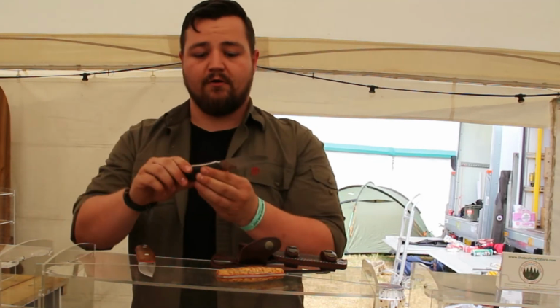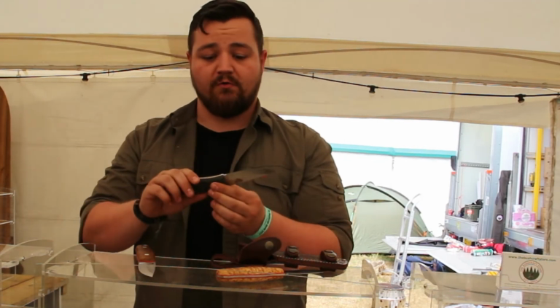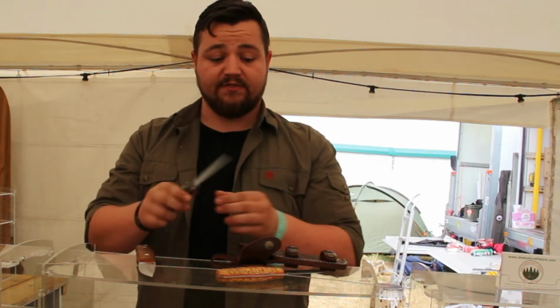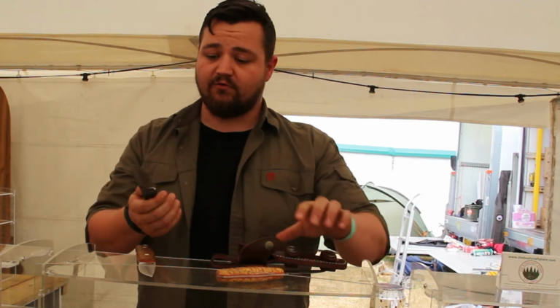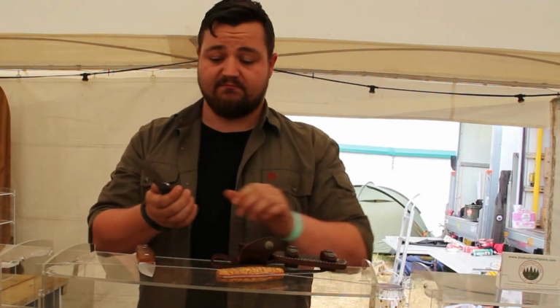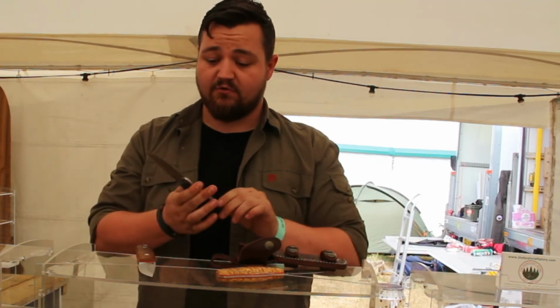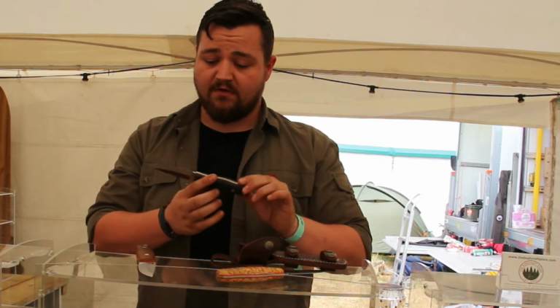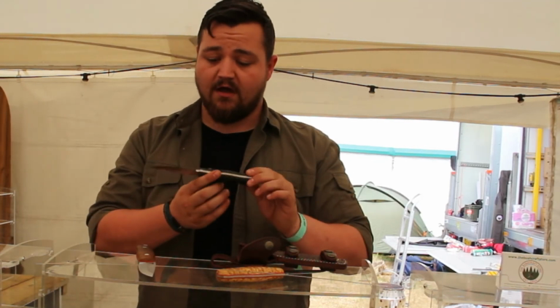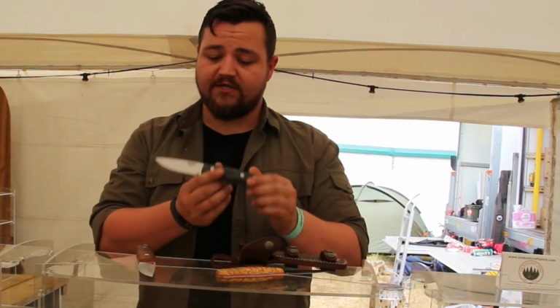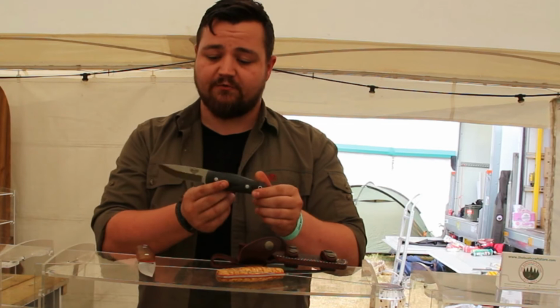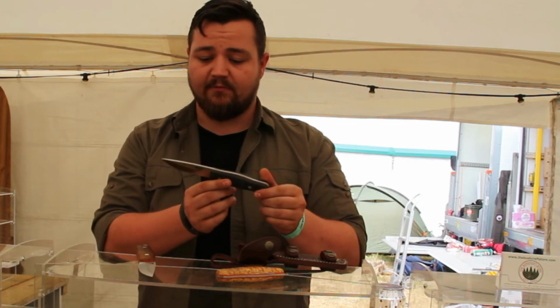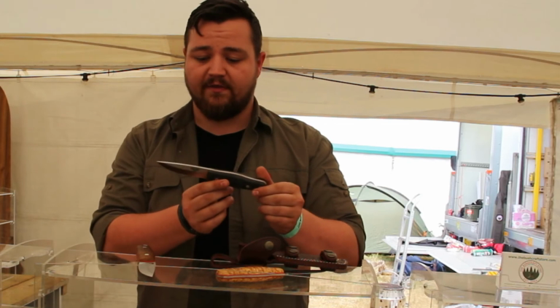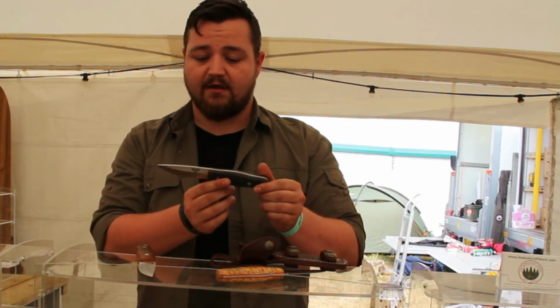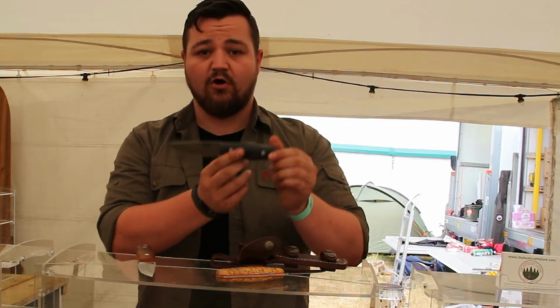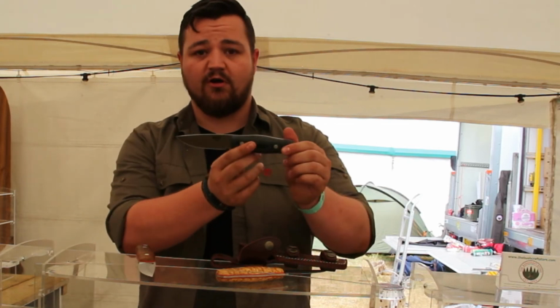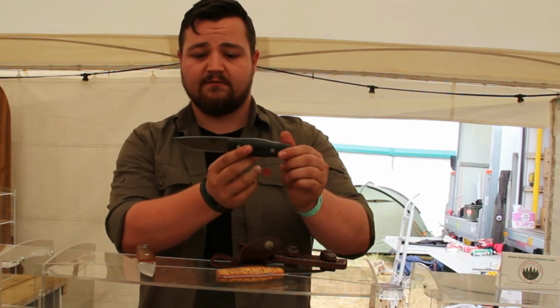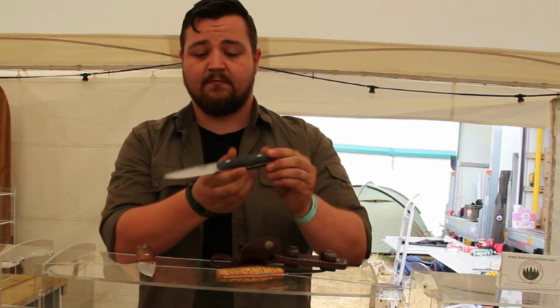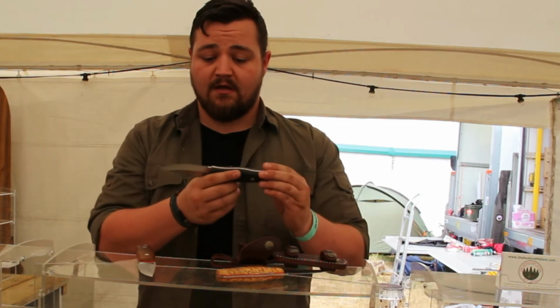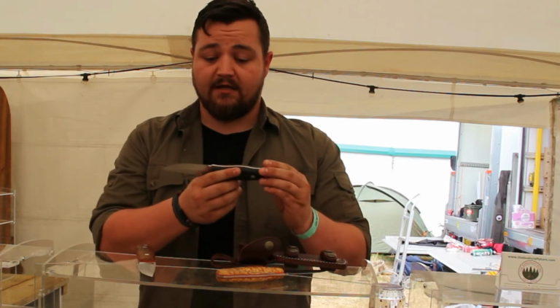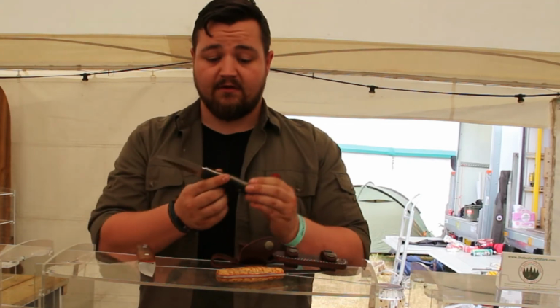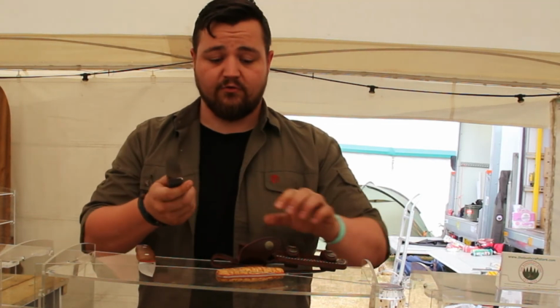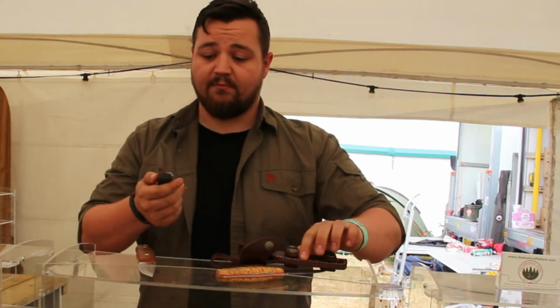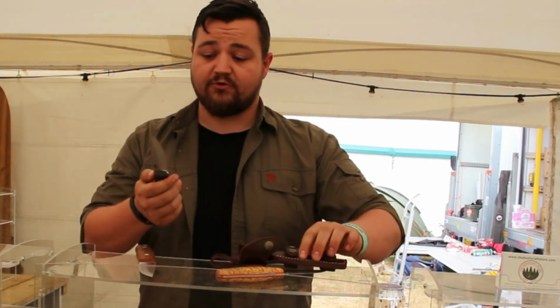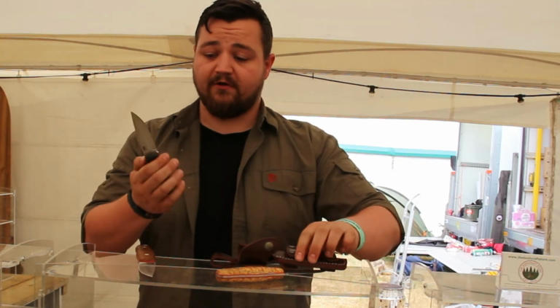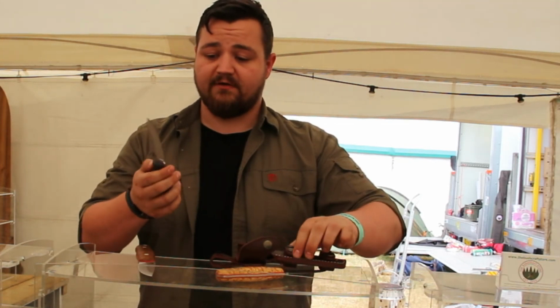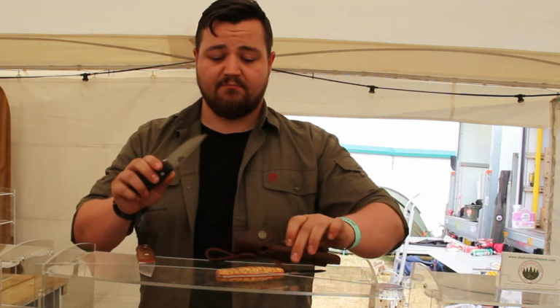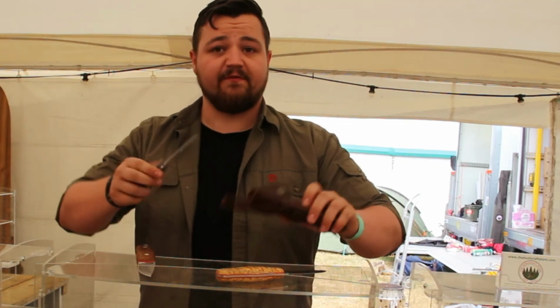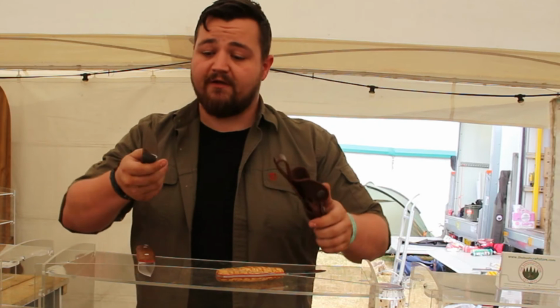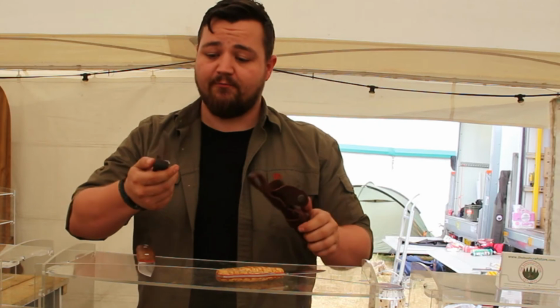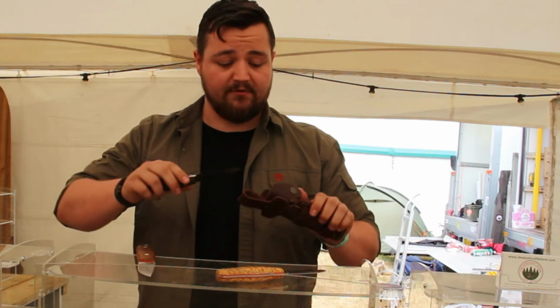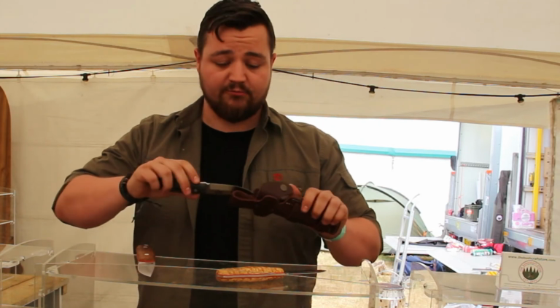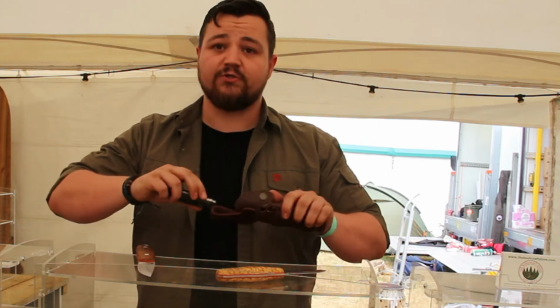All round it's a great tool. These ones are available with a hollow grind — a good all-round bushcraft knife and perfect for a bit of food prep and cabin chores too.